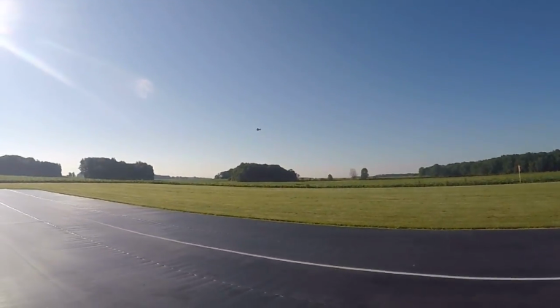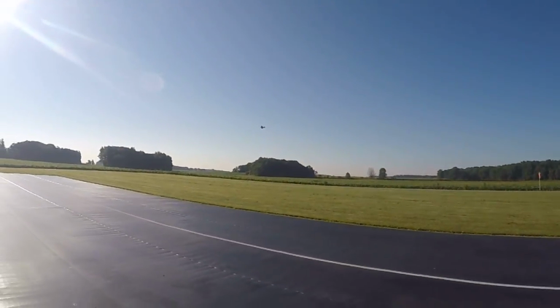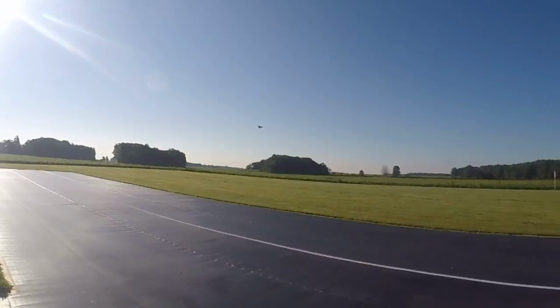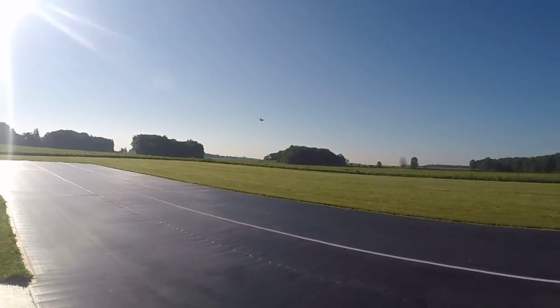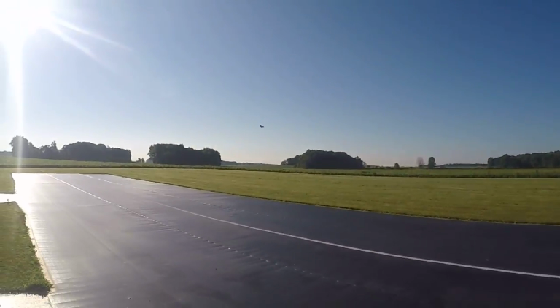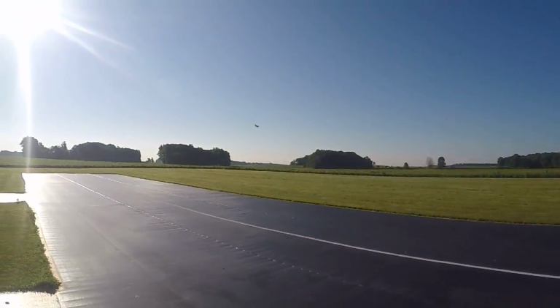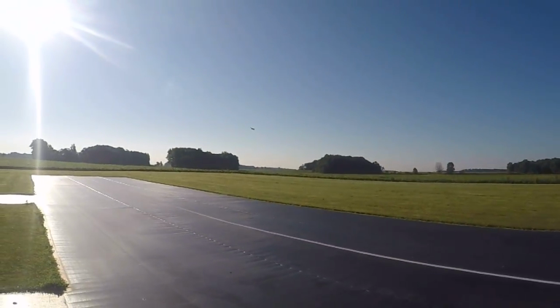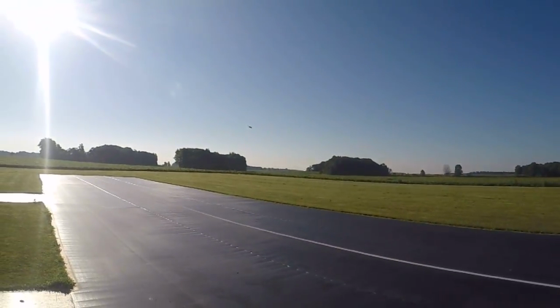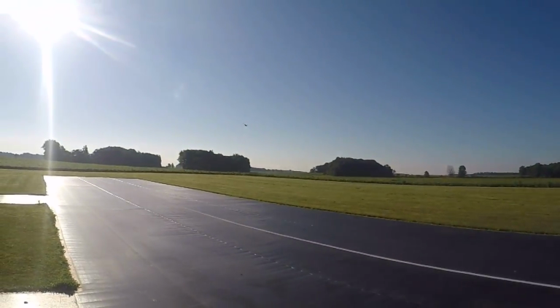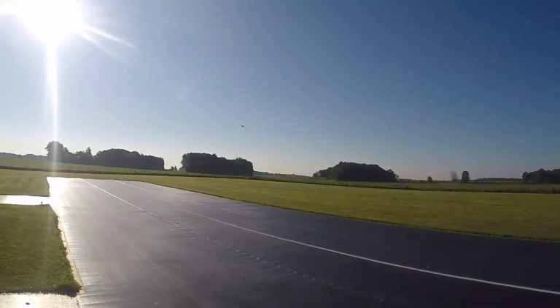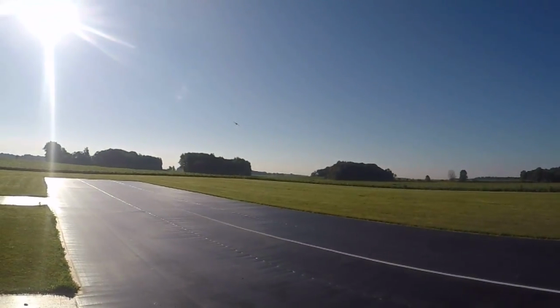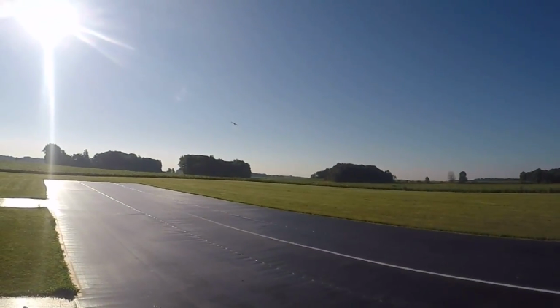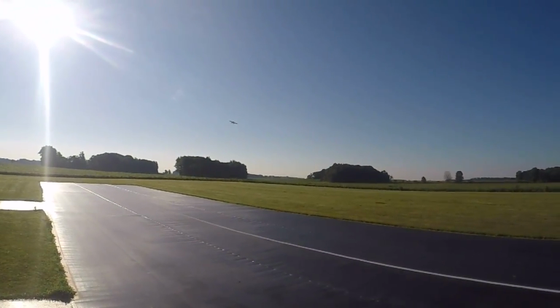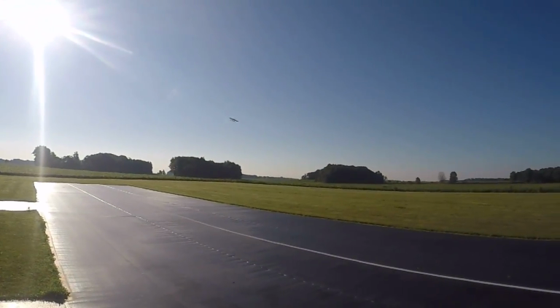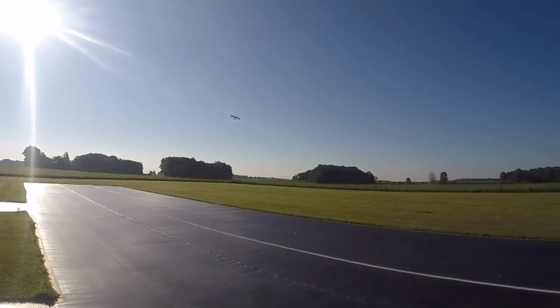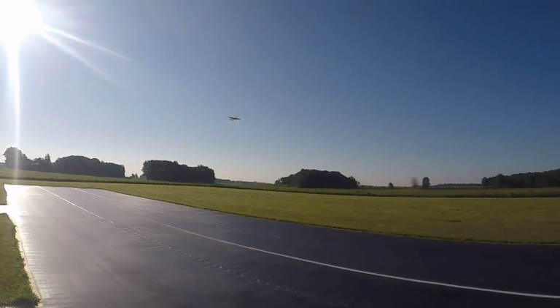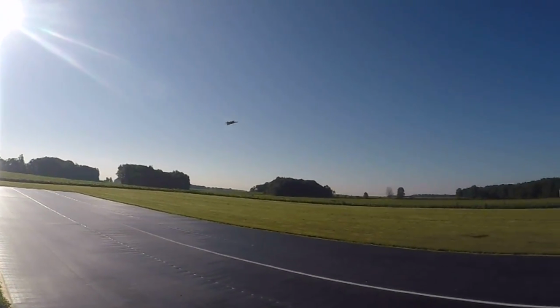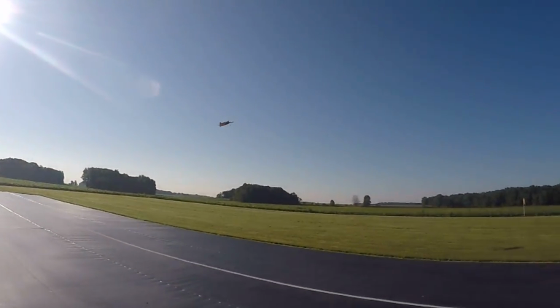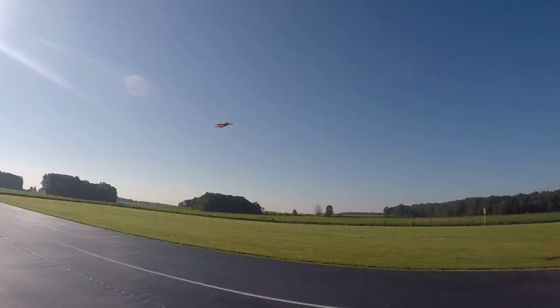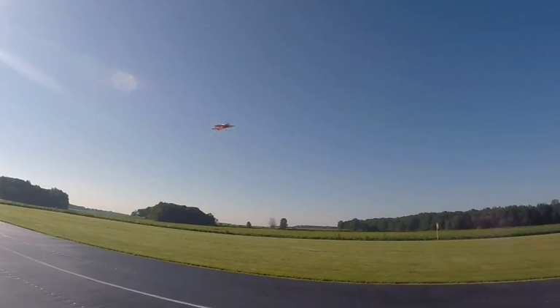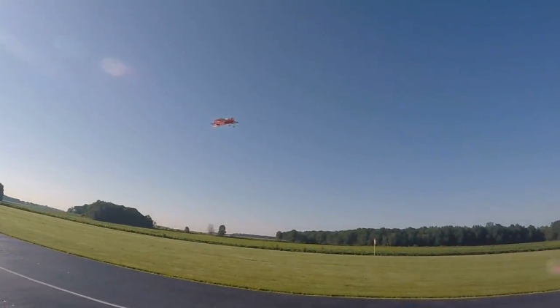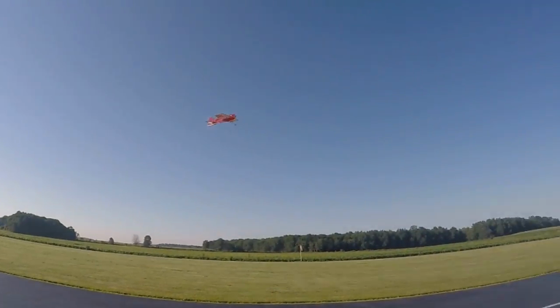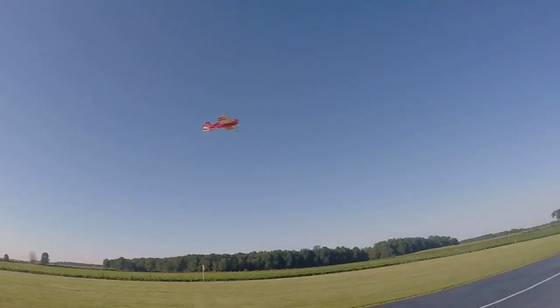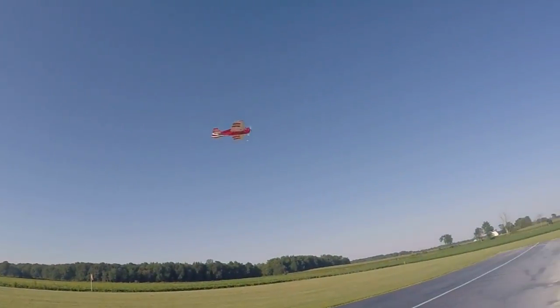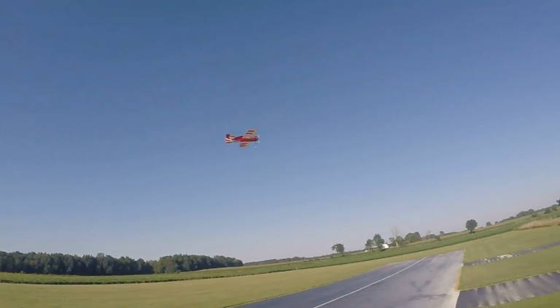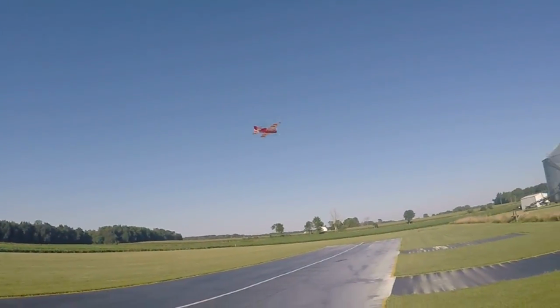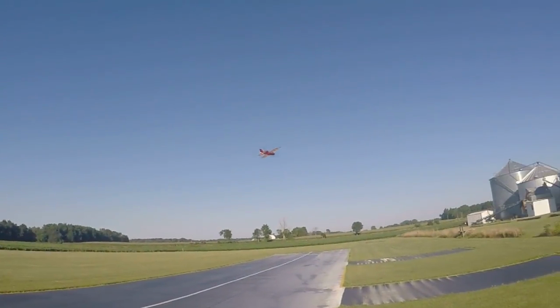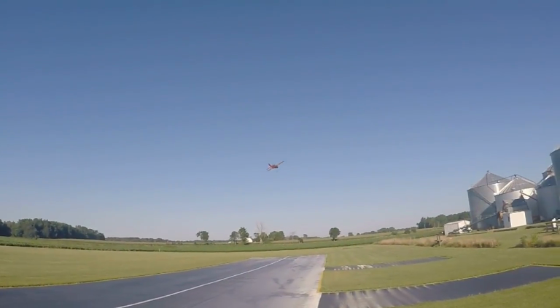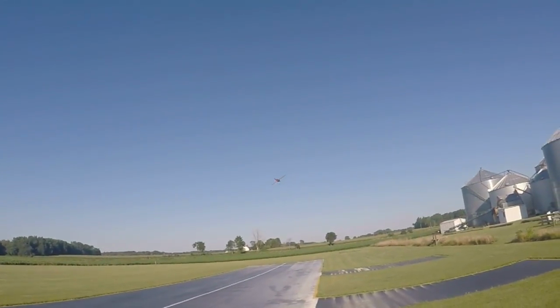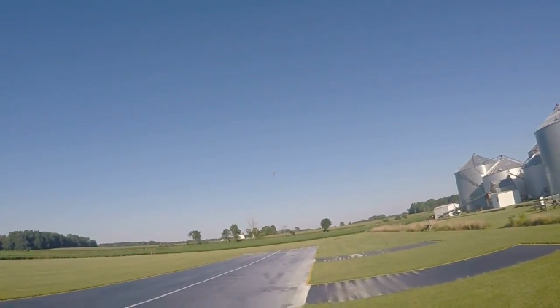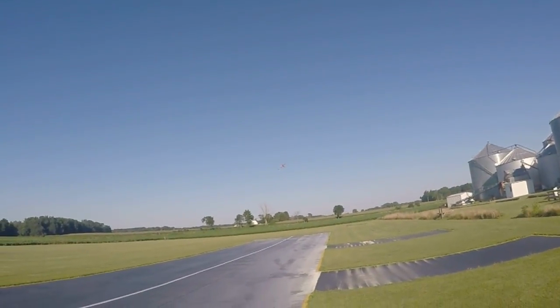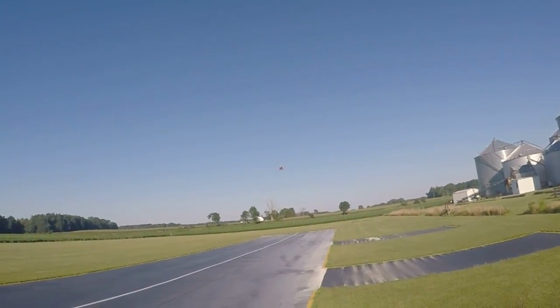First attempt, not bad. Need to try to keep it closer. Wind's out of the north just a little bit, so it wants to push the airplane away.